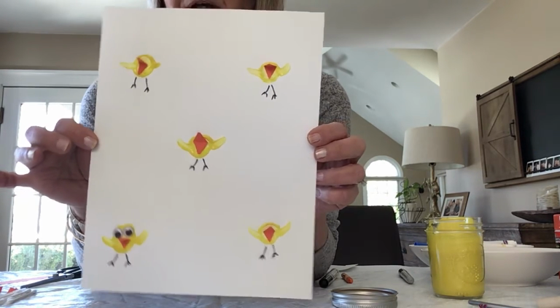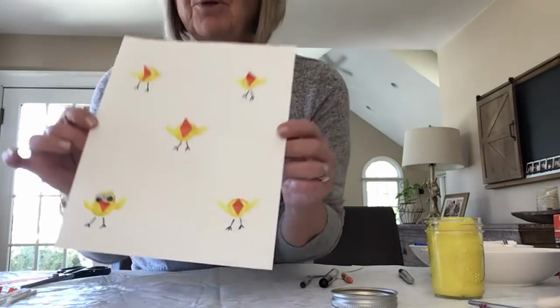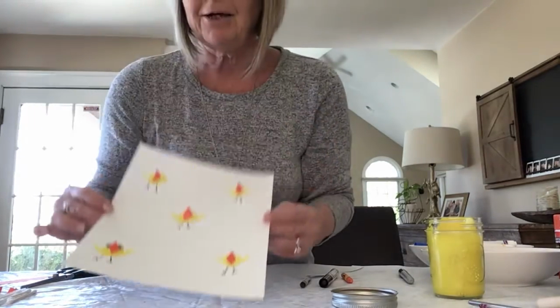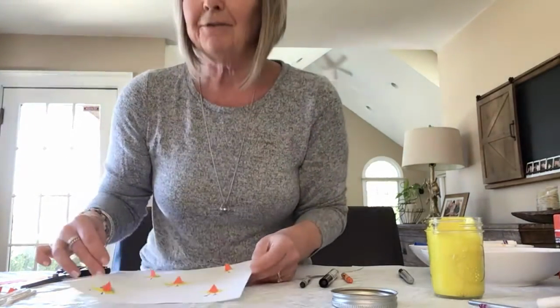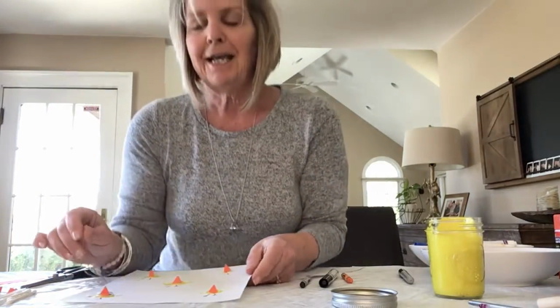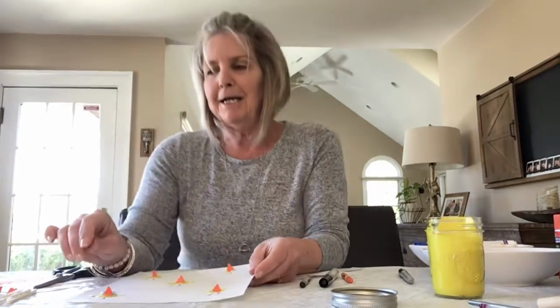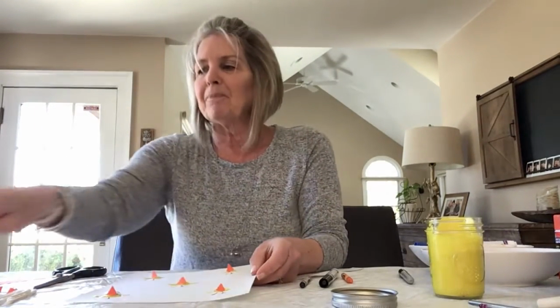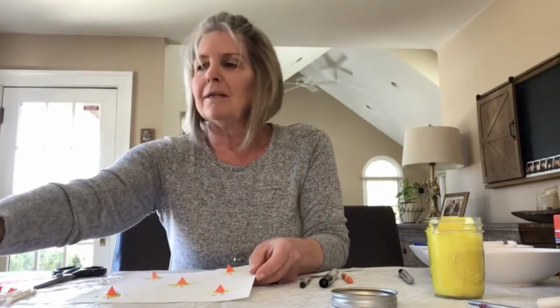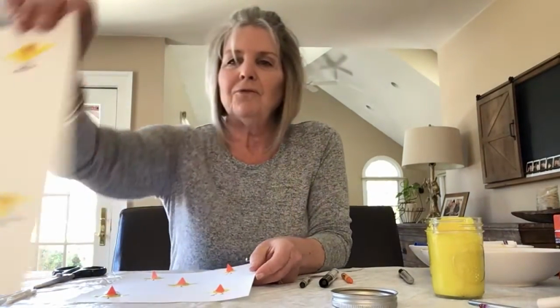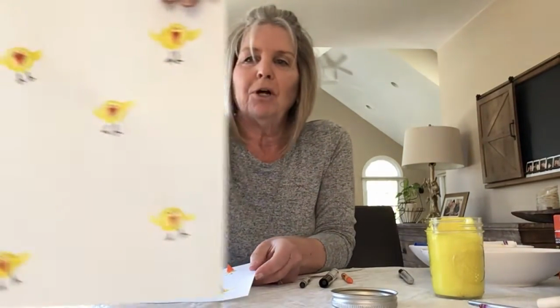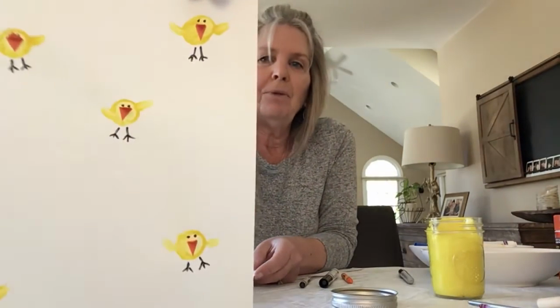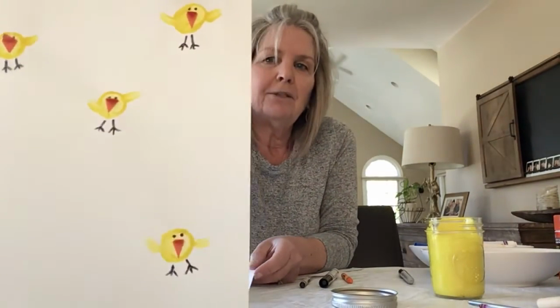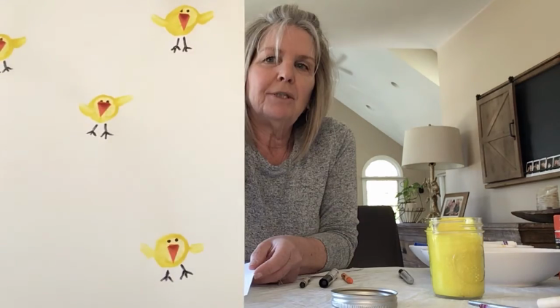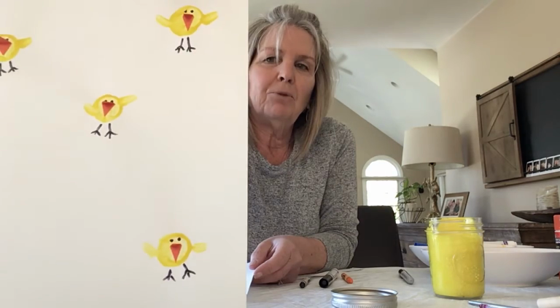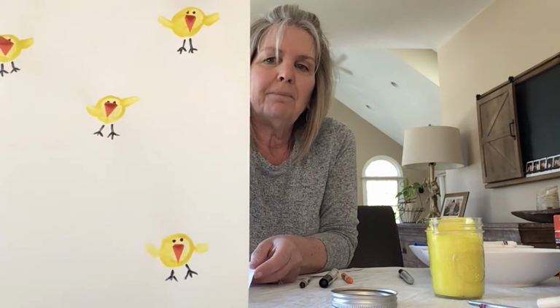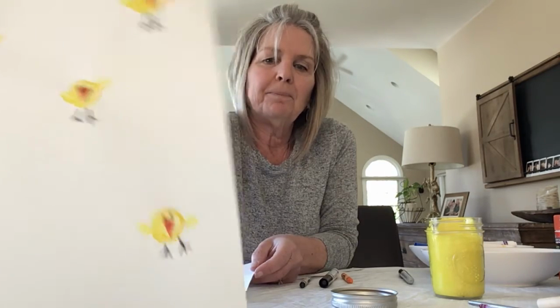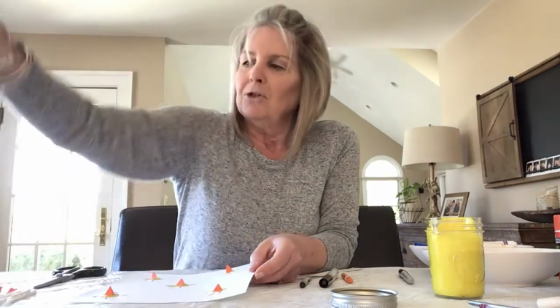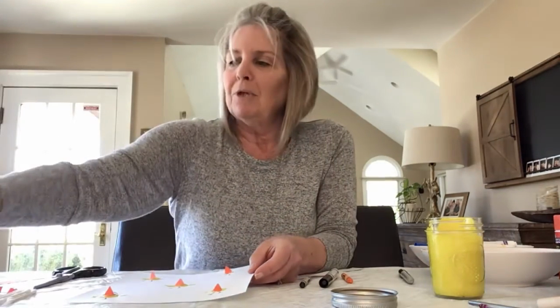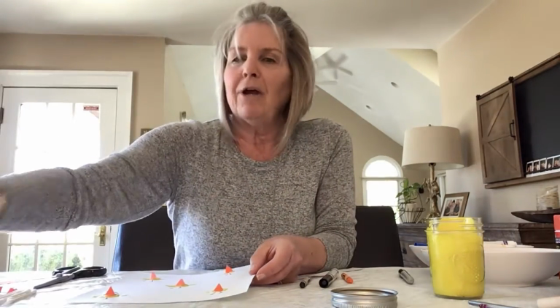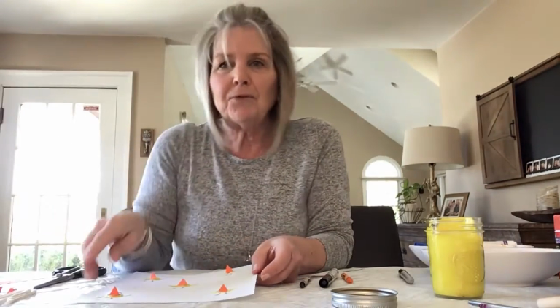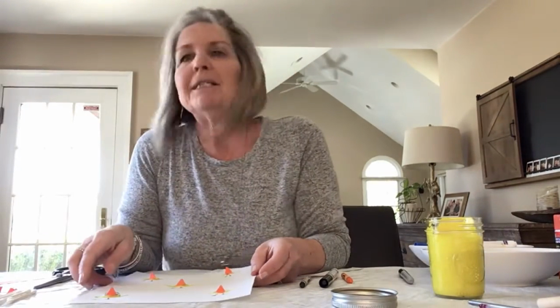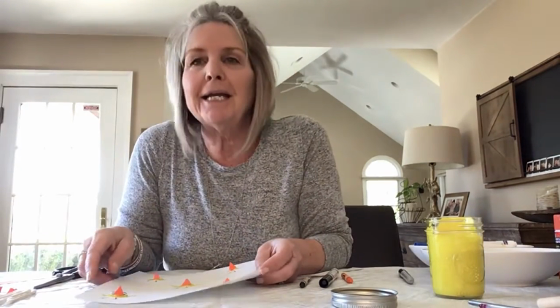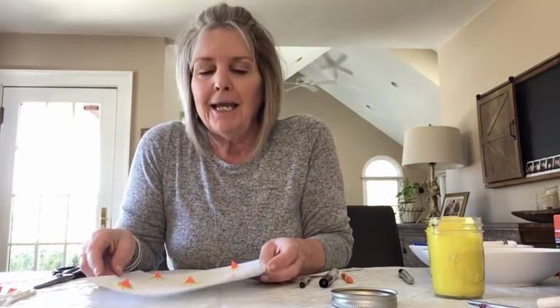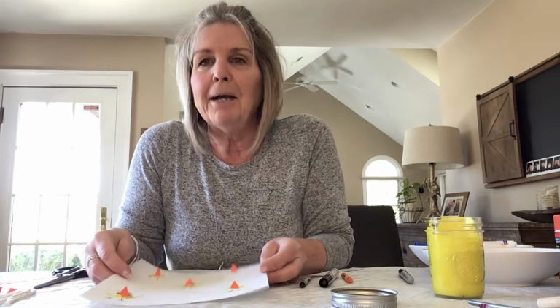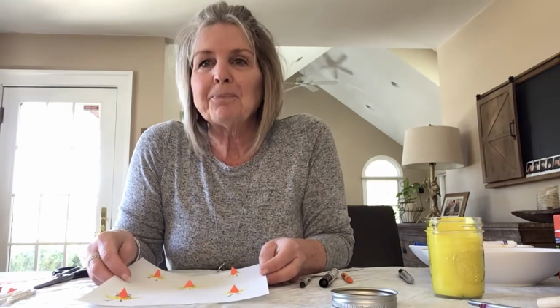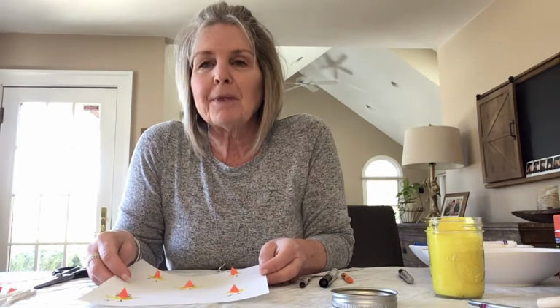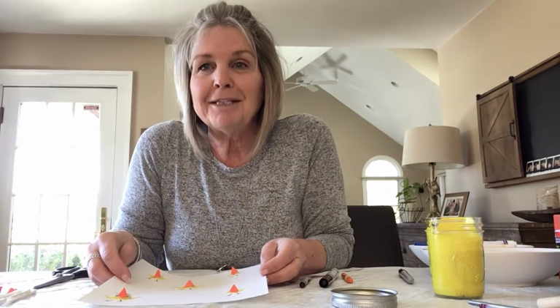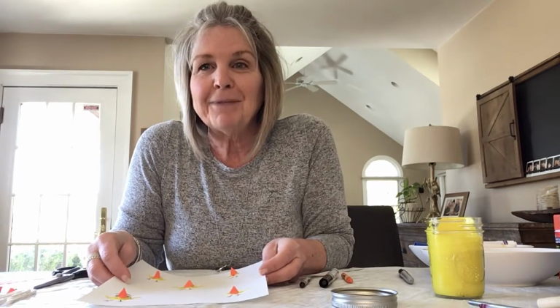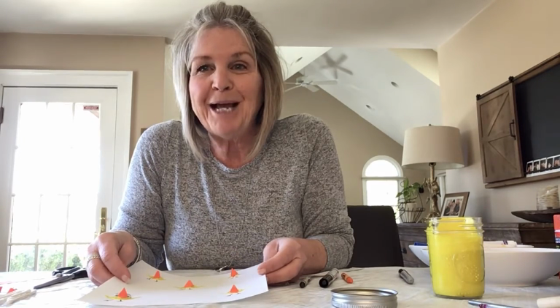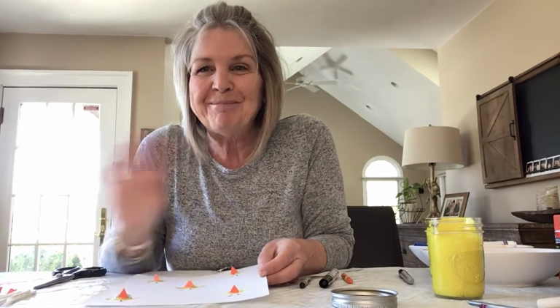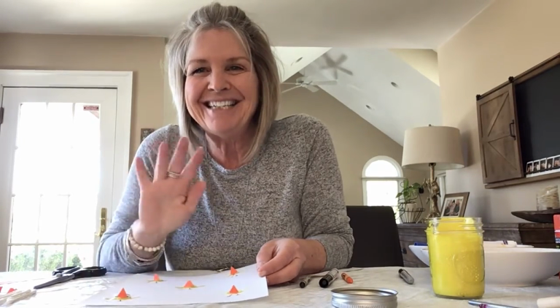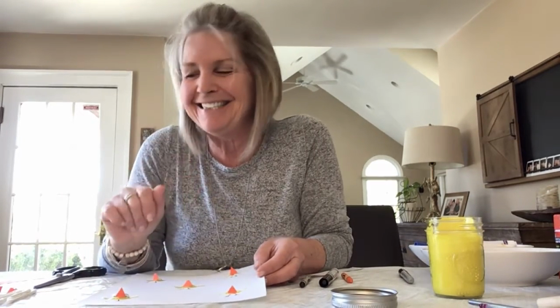I hope you liked that craft, and this is the finished one — dried with the eyes so you can see it one more time. Thanks for joining me today. Get outside and have a great day. Bye-bye!